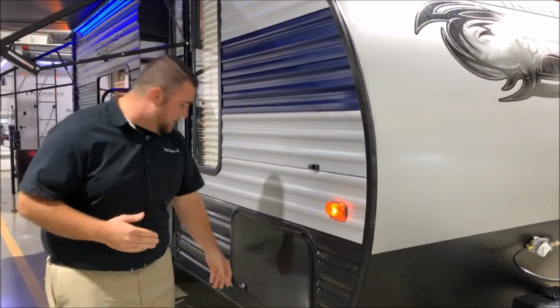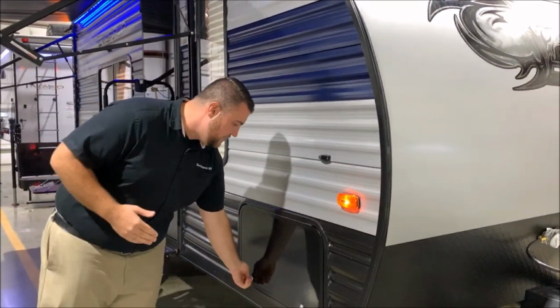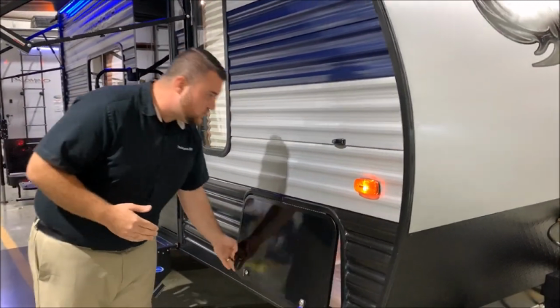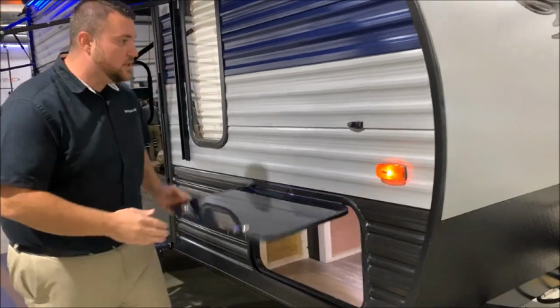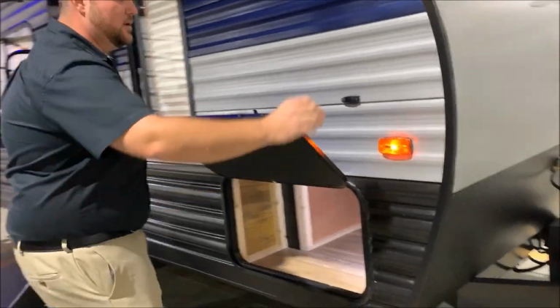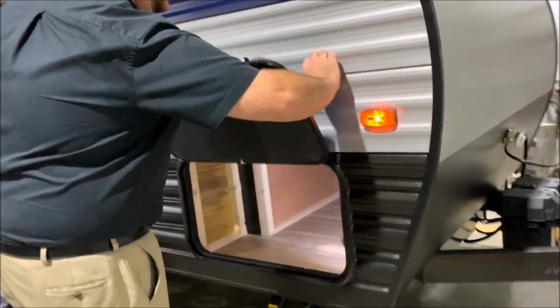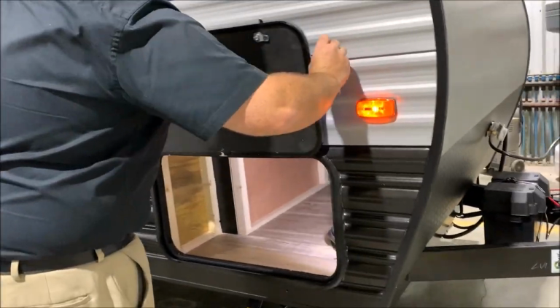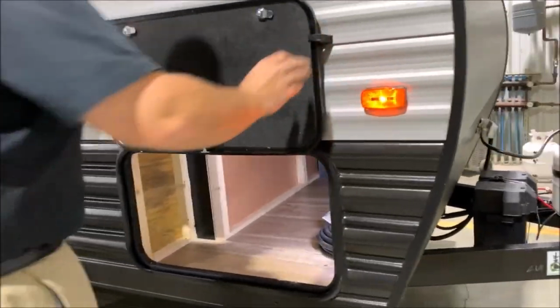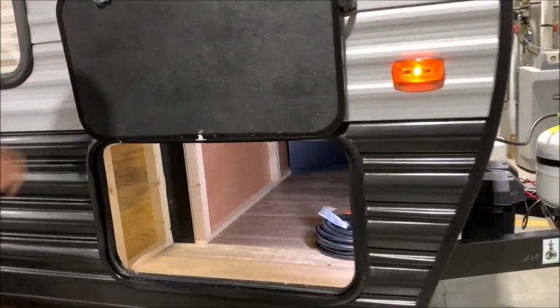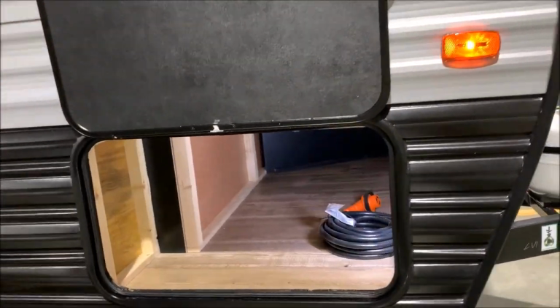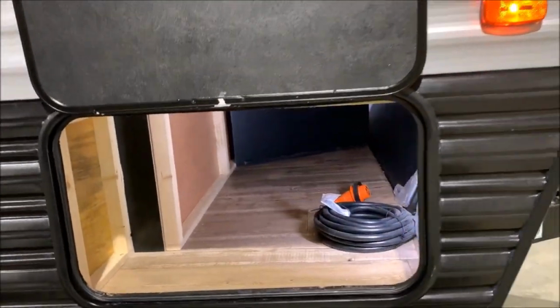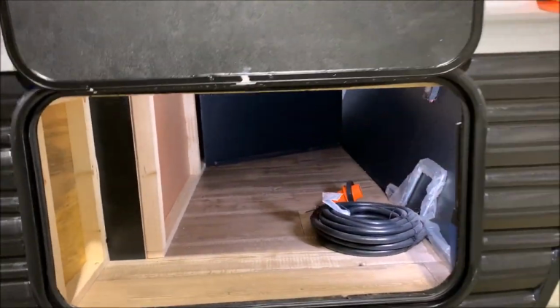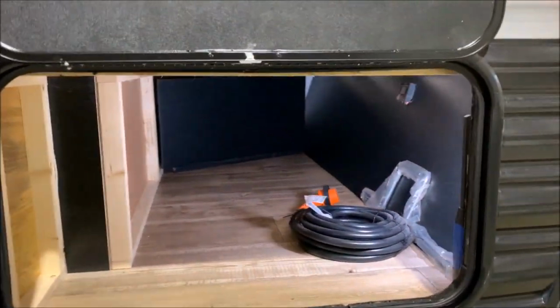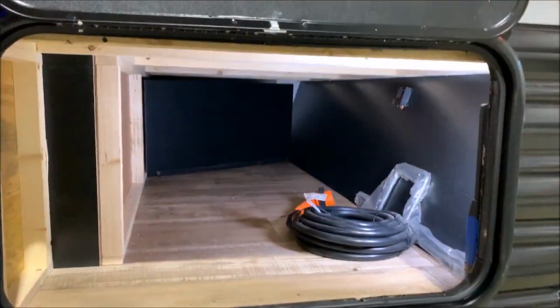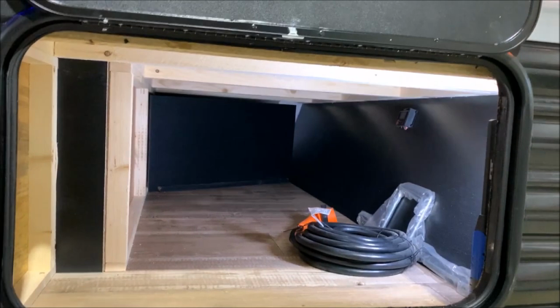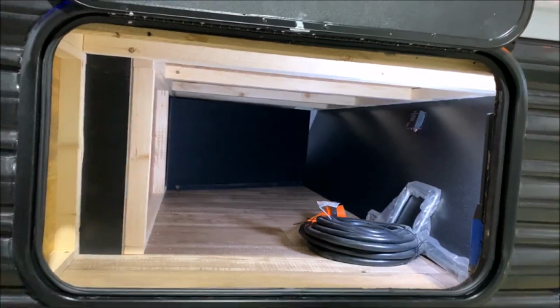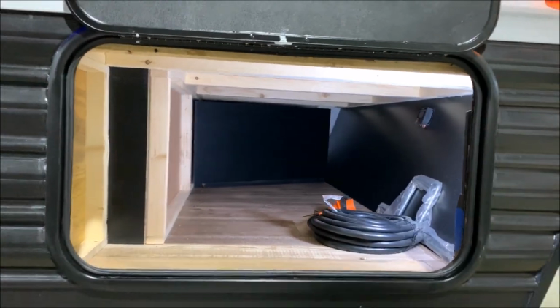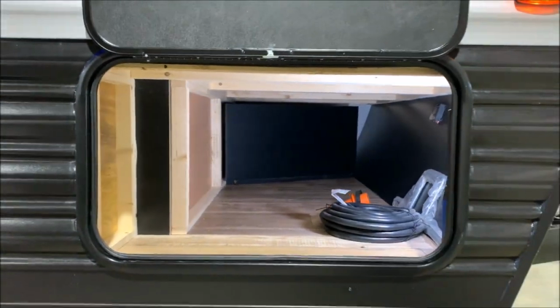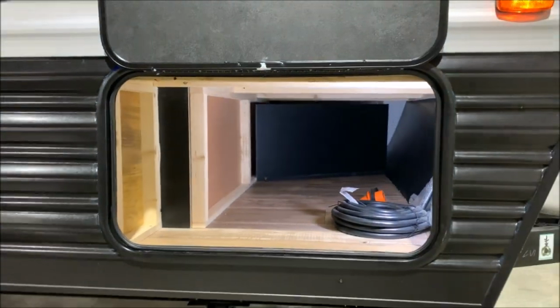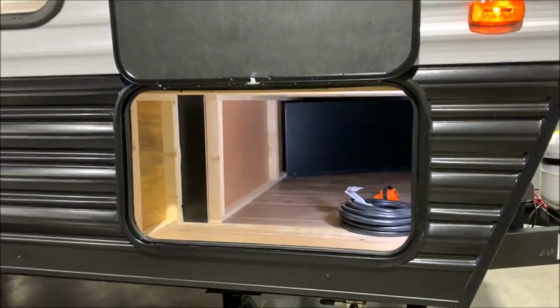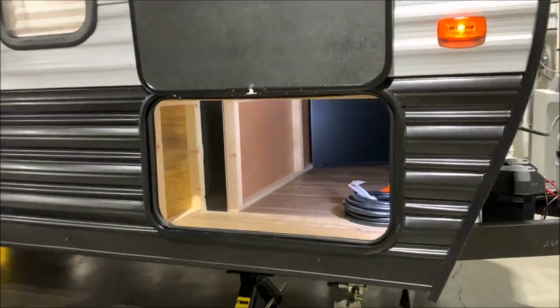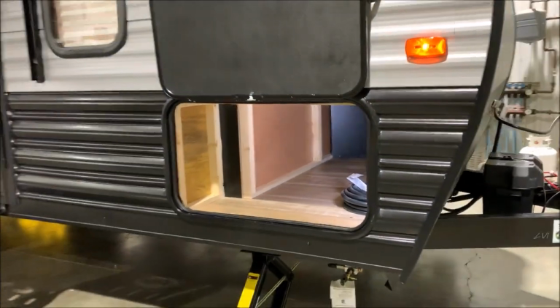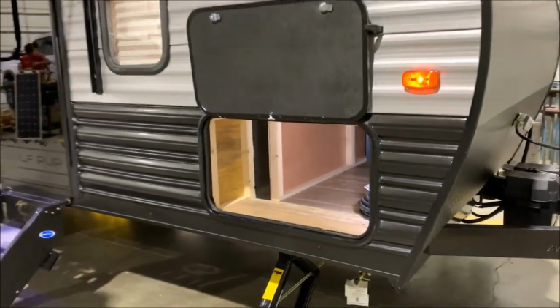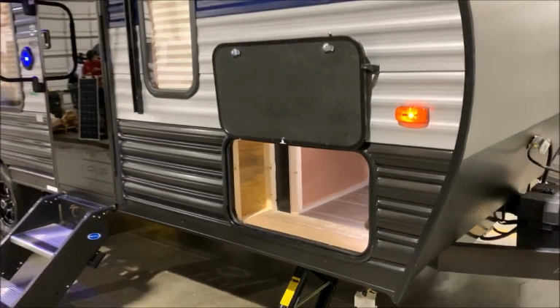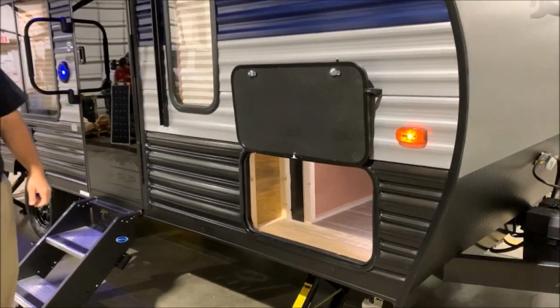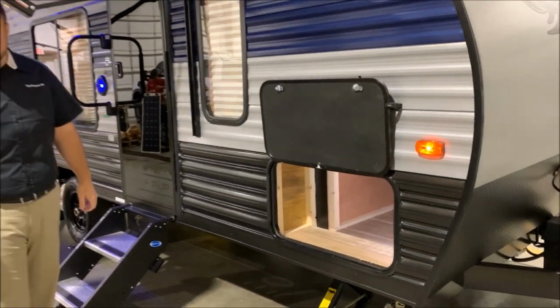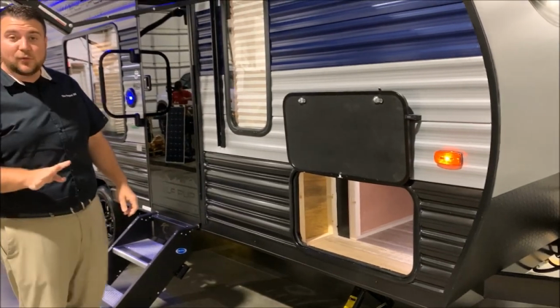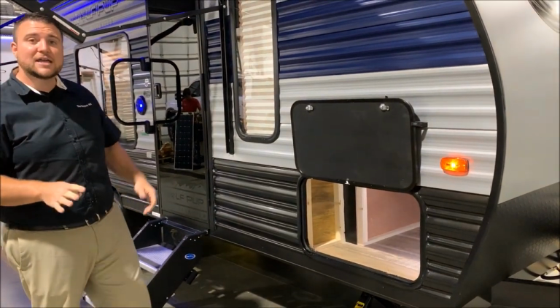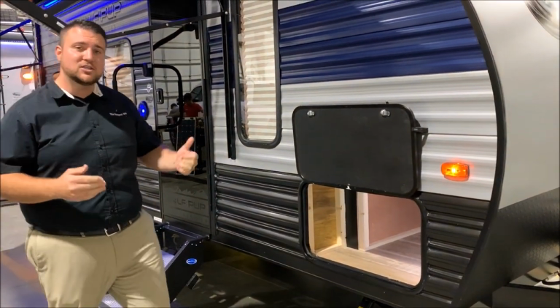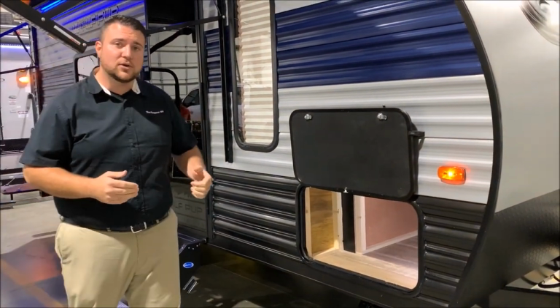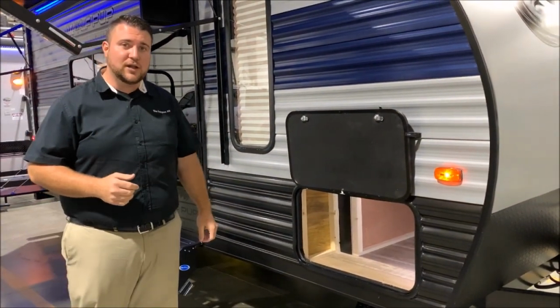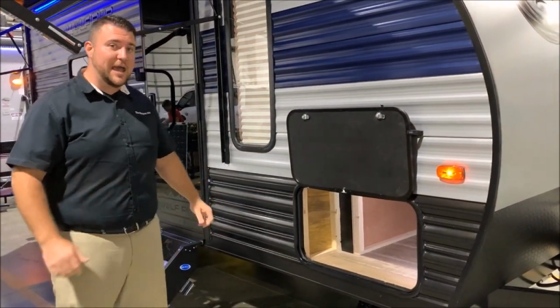Up here we have a nice storage area on the 16 FQ. As you look underneath, you'll see that the power cord does come with the camper — that is included, as well as the manual for the jacks. We do have four jacks, one on each corner, front and back.